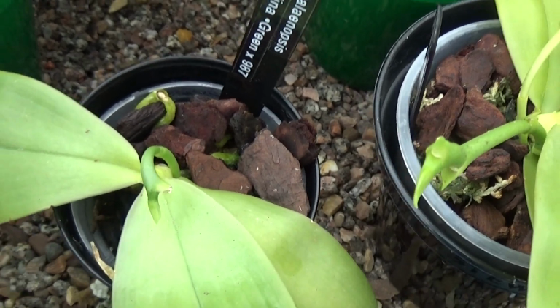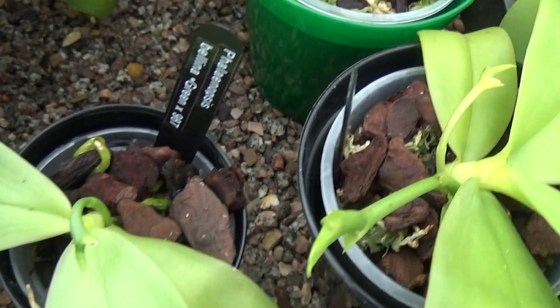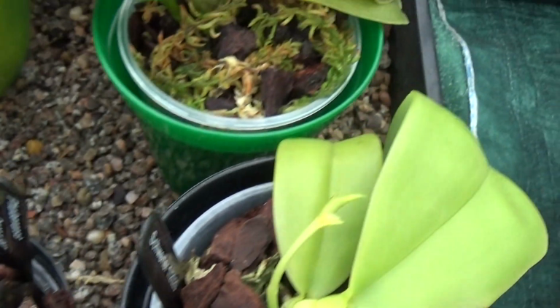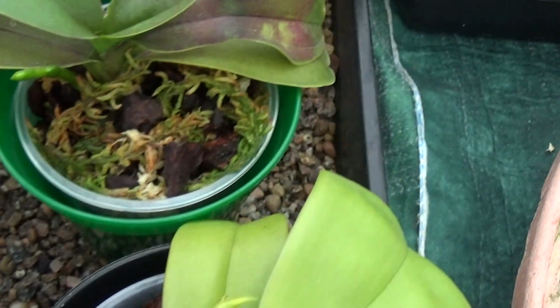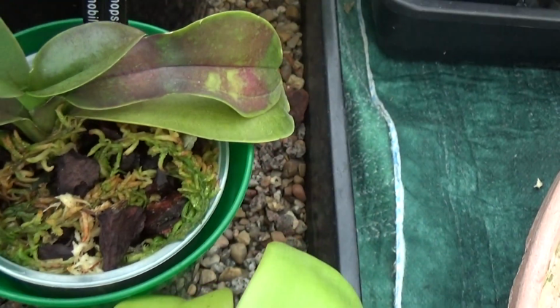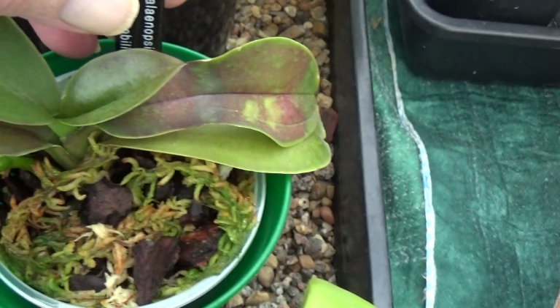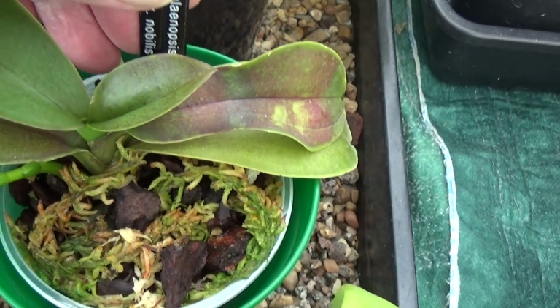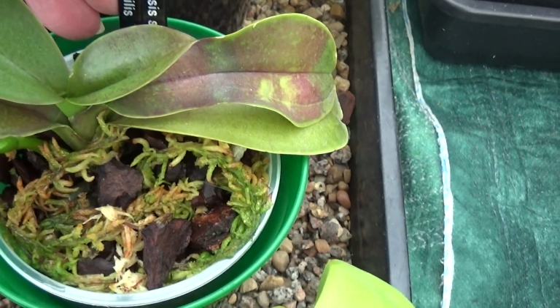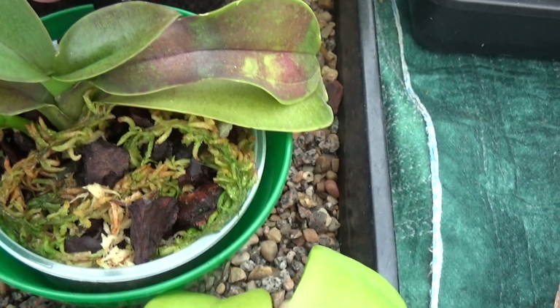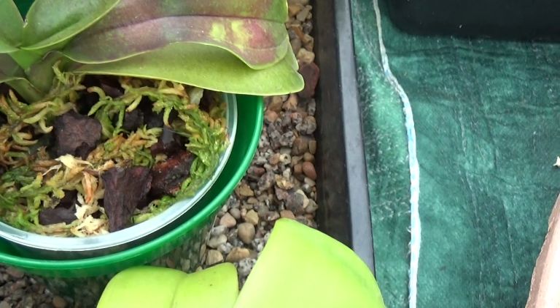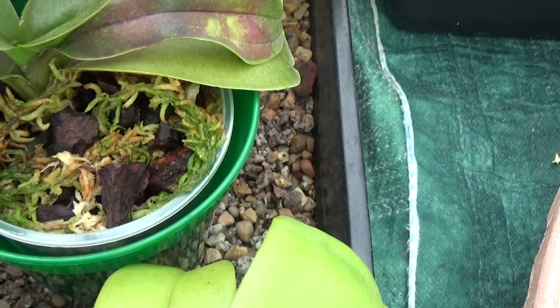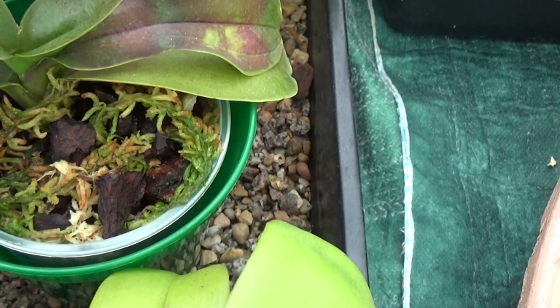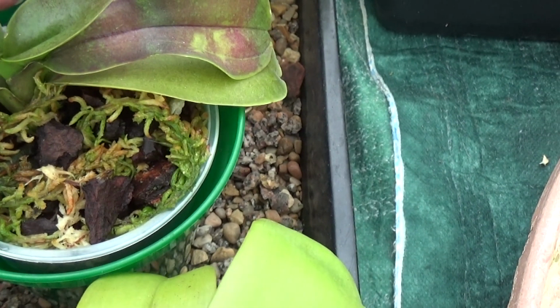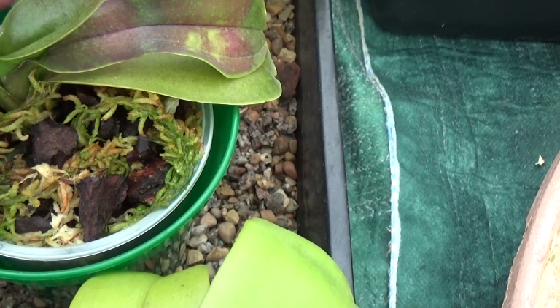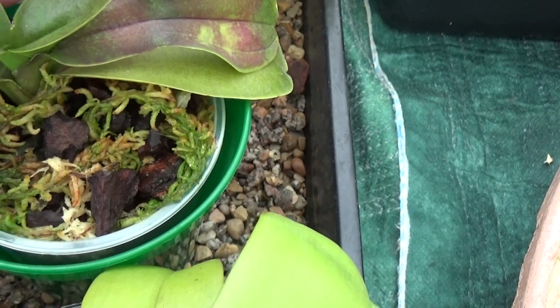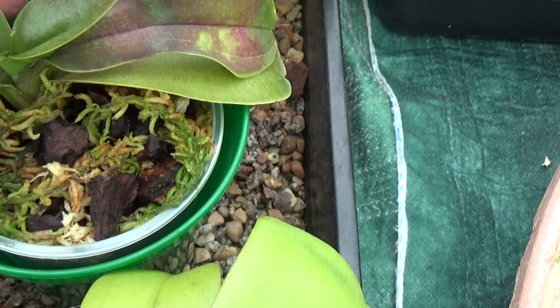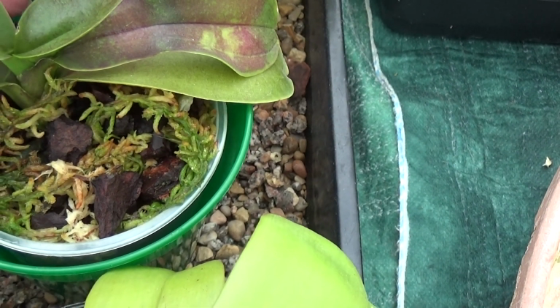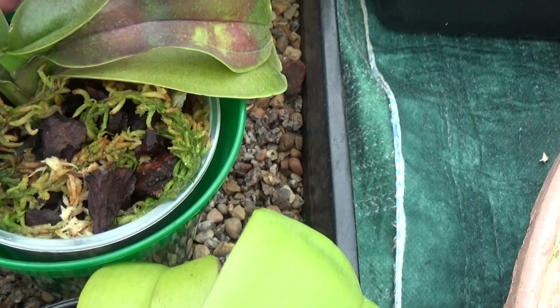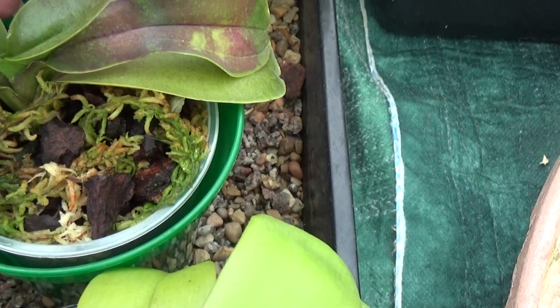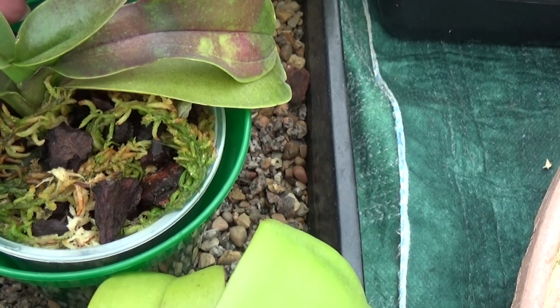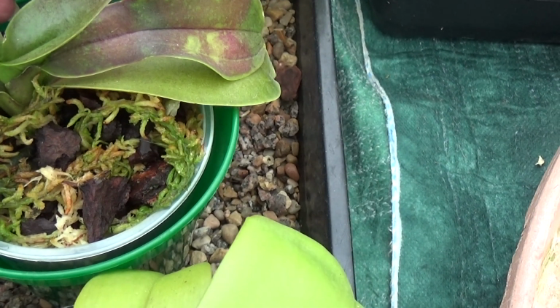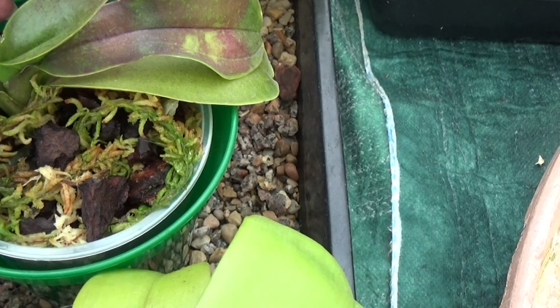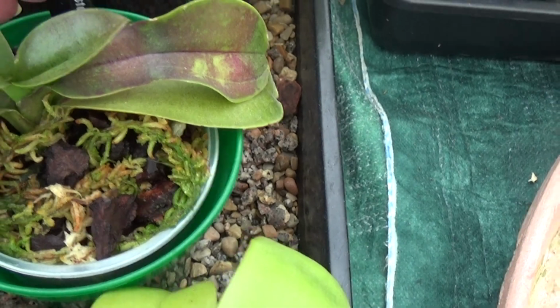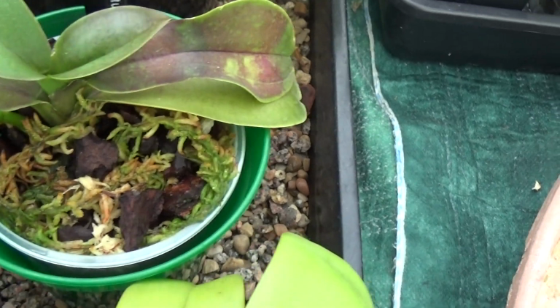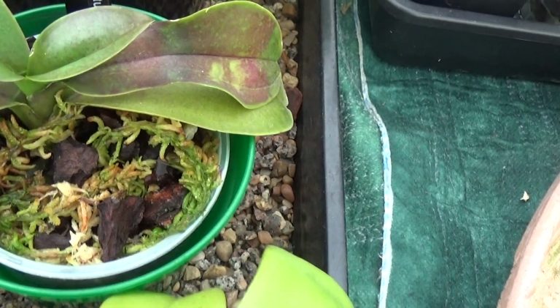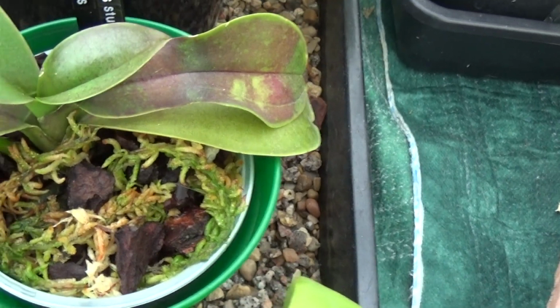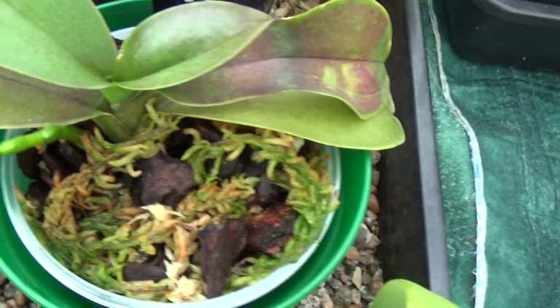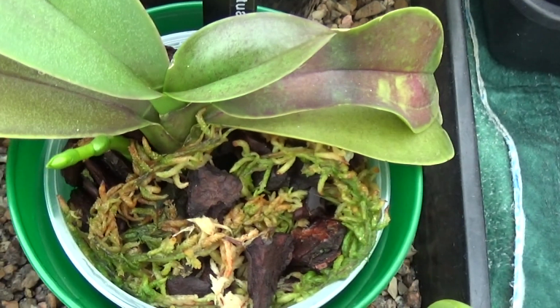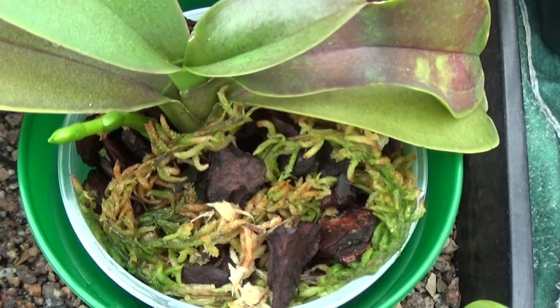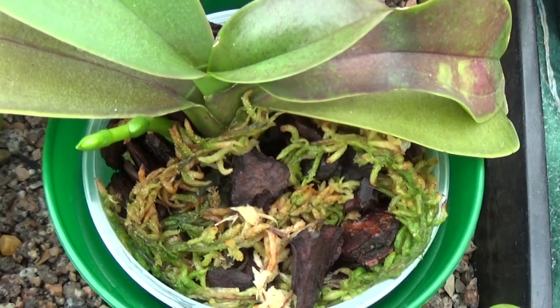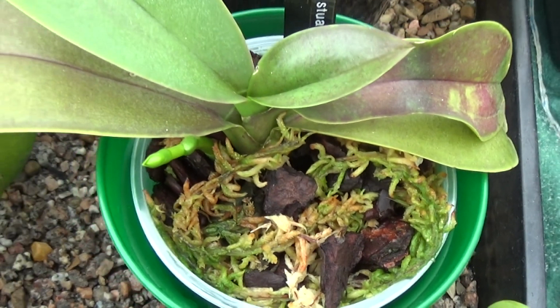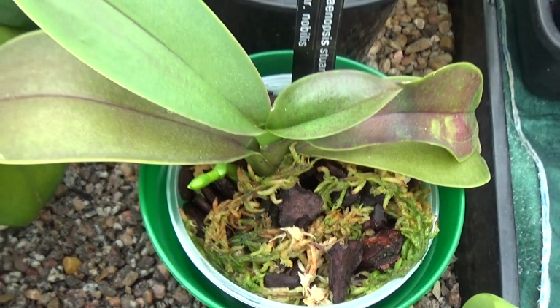Phalaenopsis — what's this one? Furnished coloured leaves. Oh, Steuartiana. Very noble, and that's putting up a nice spike too.